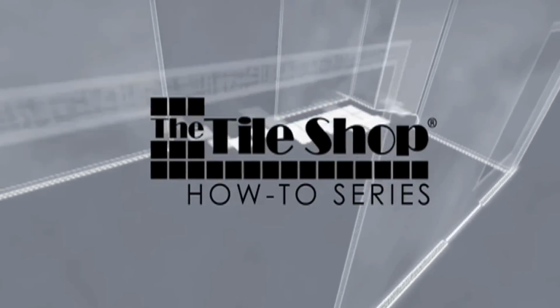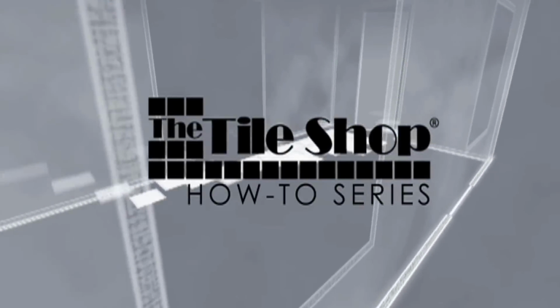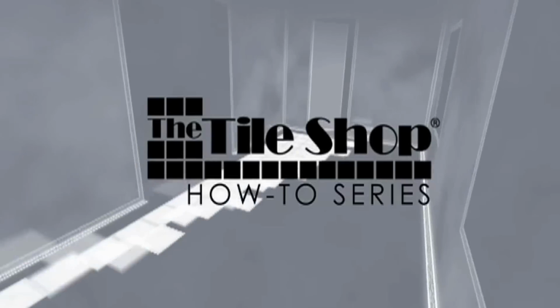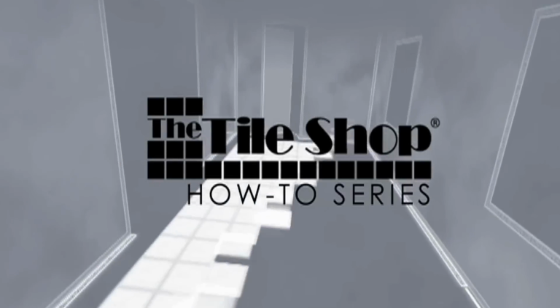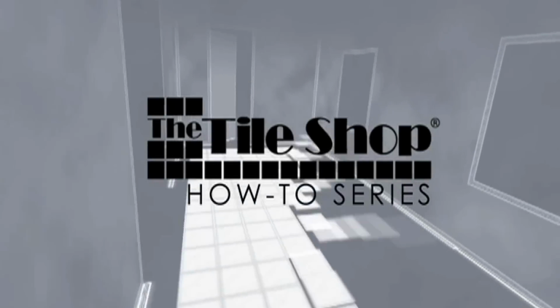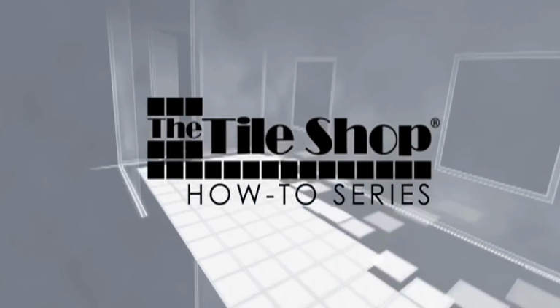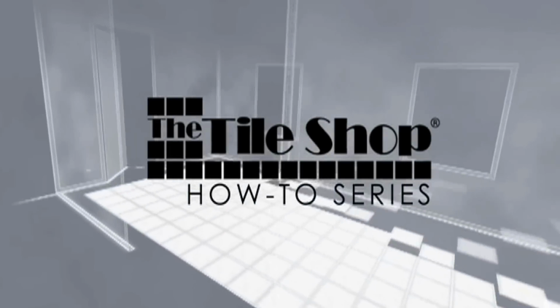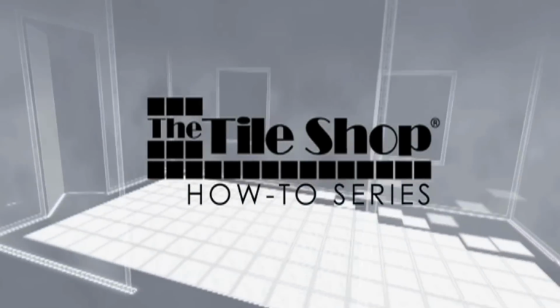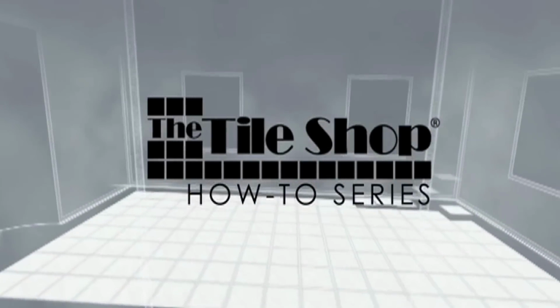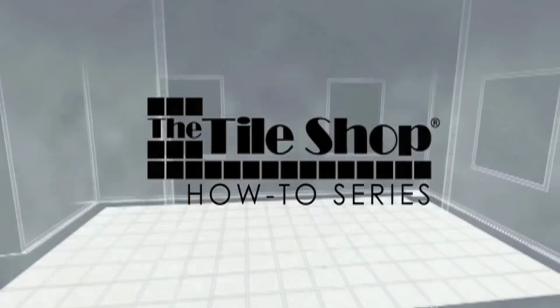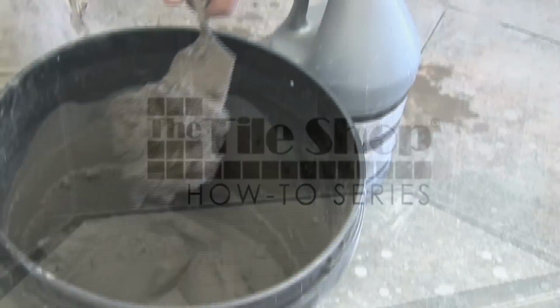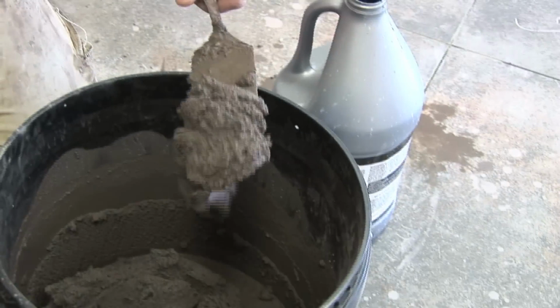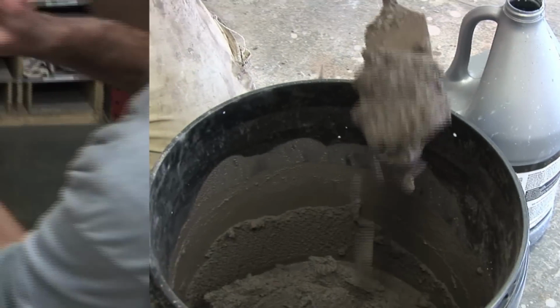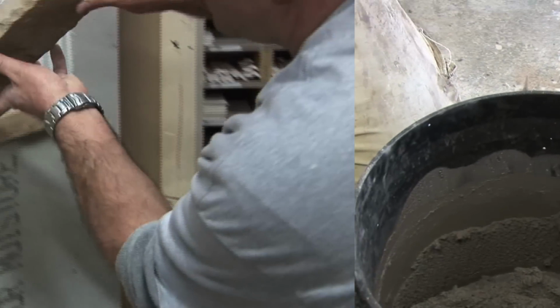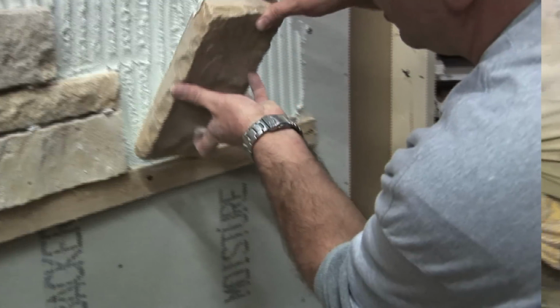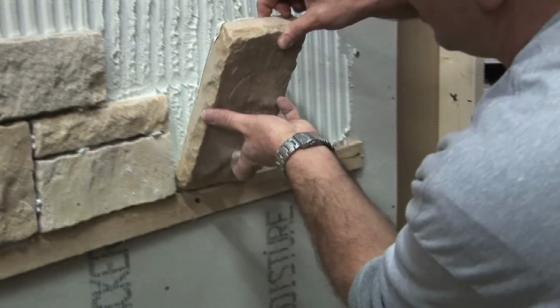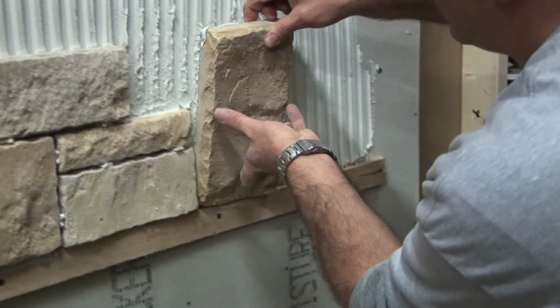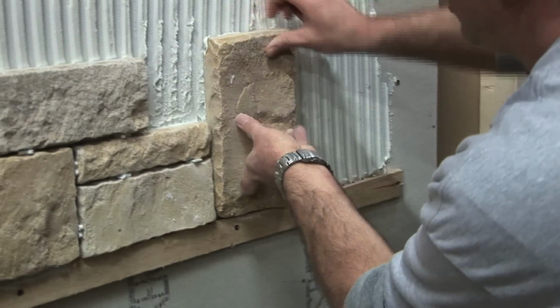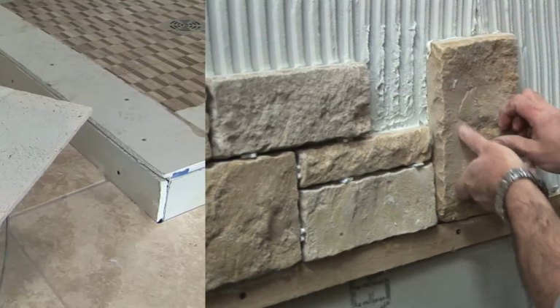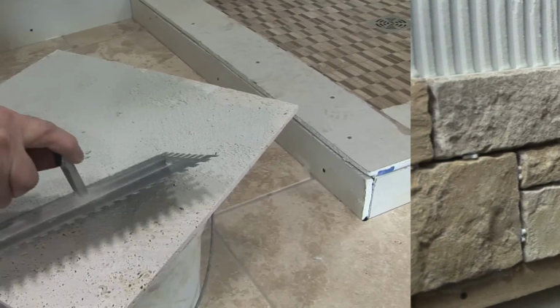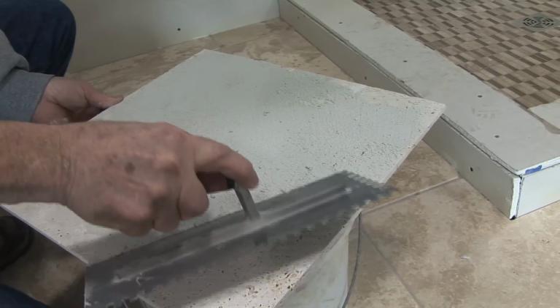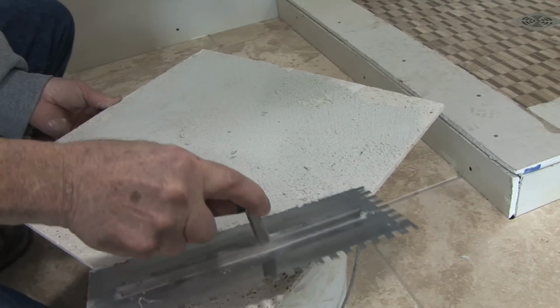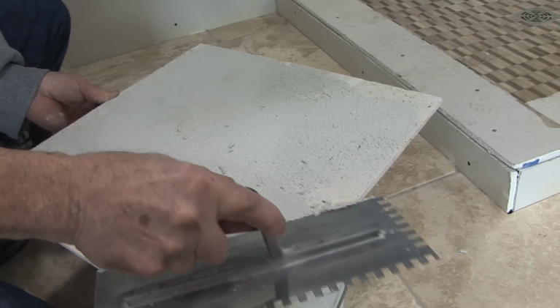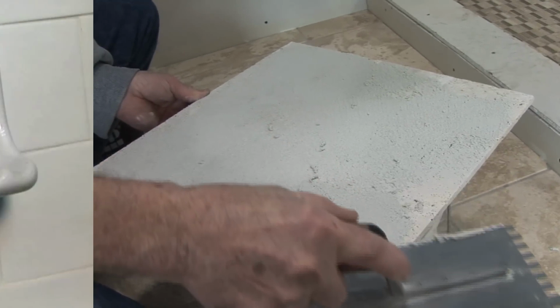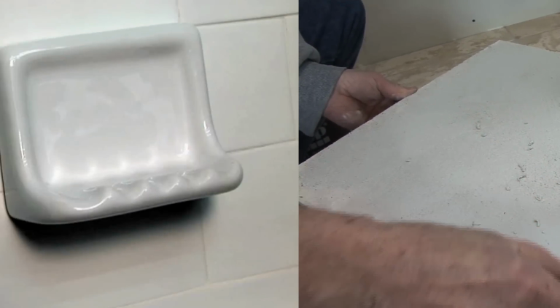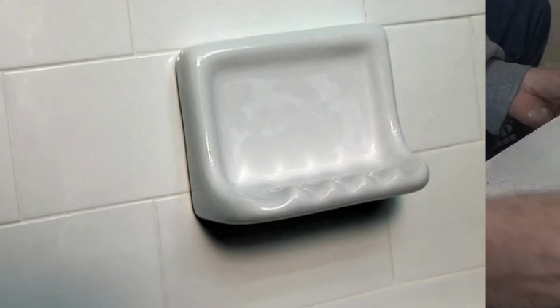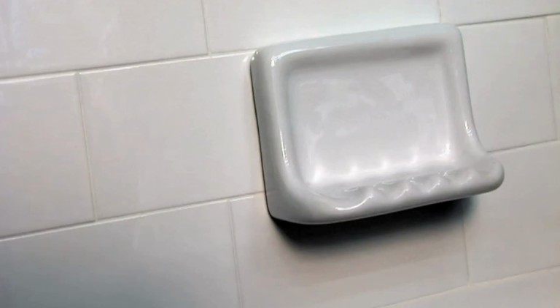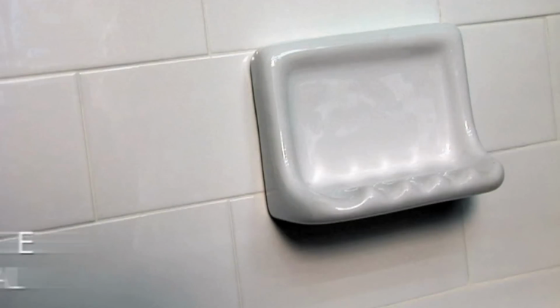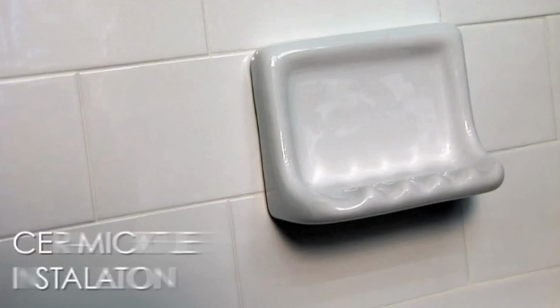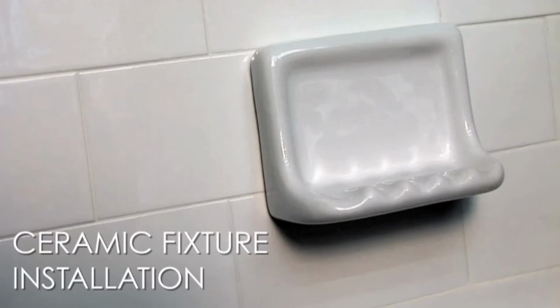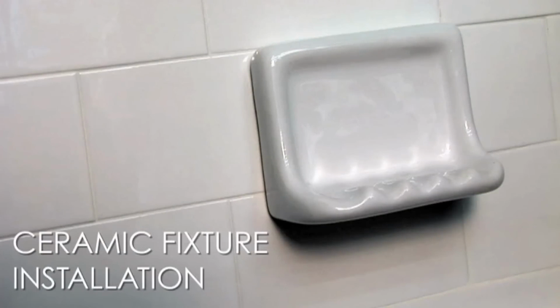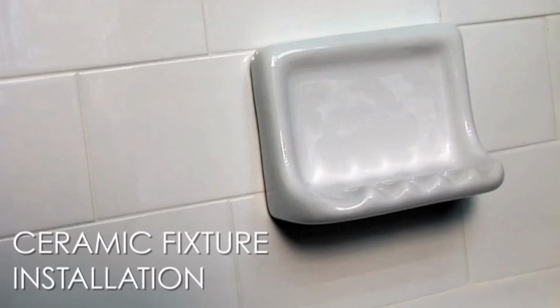No matter how much tiling experience you have, the TileShop How-To Series will guide you through each step and have you tiling like a pro in no time. In this video, we'll show you how to install ceramic fixtures.